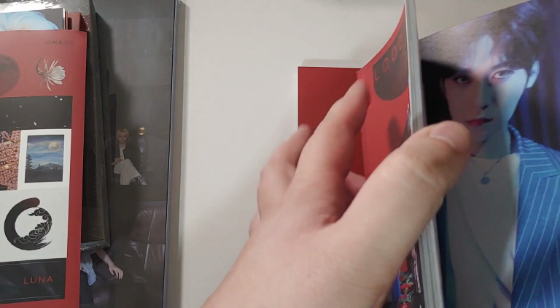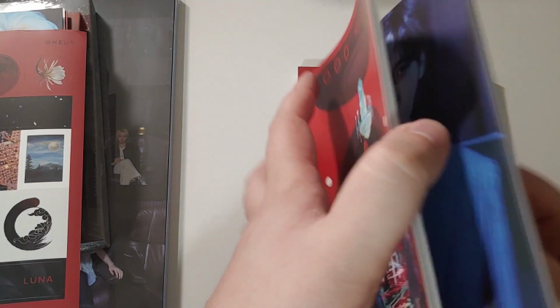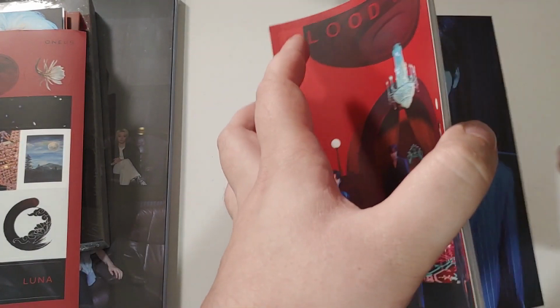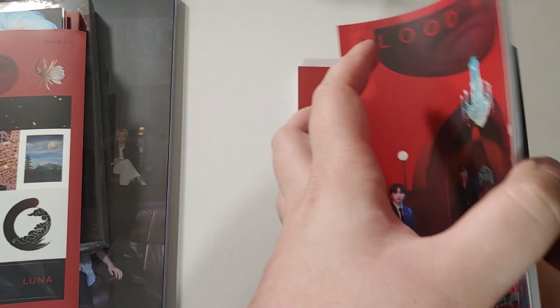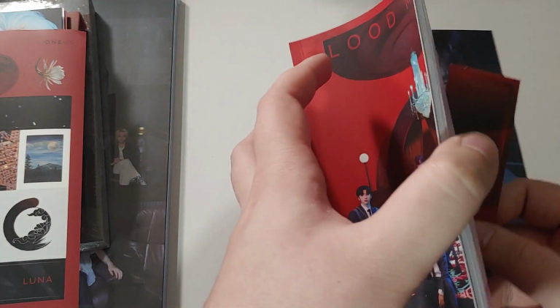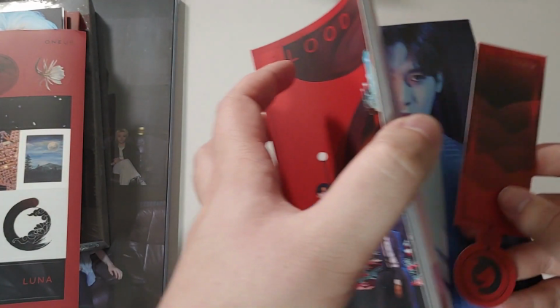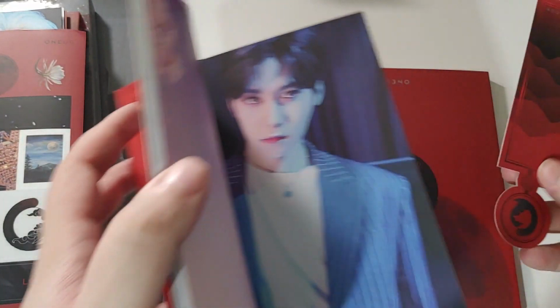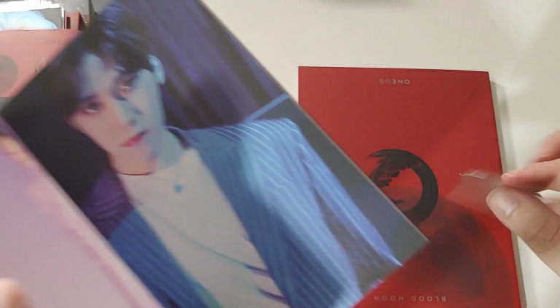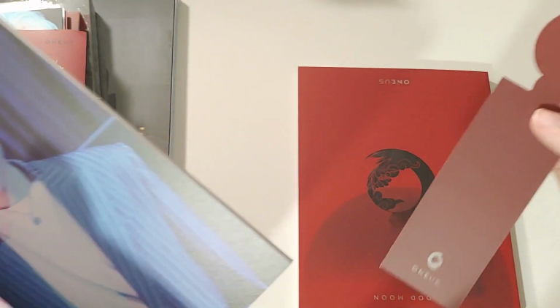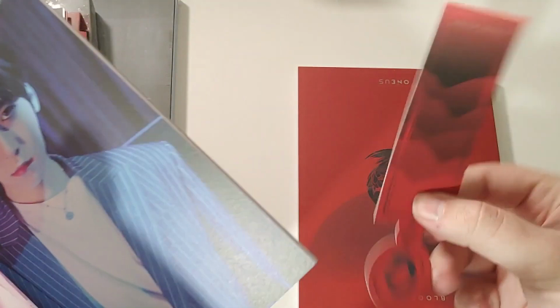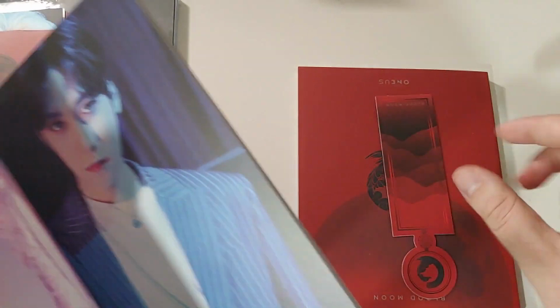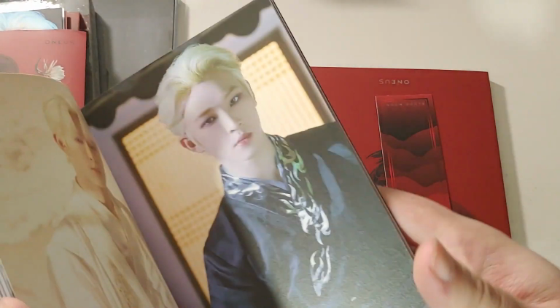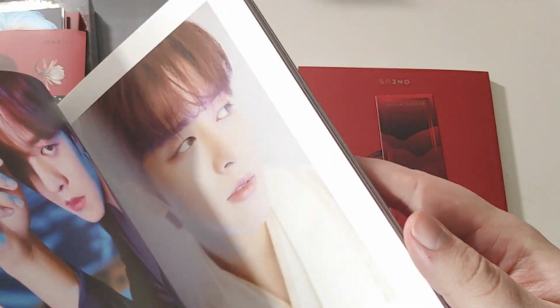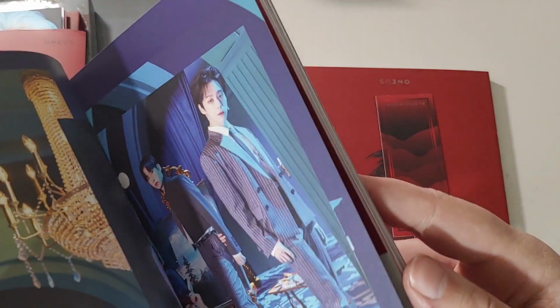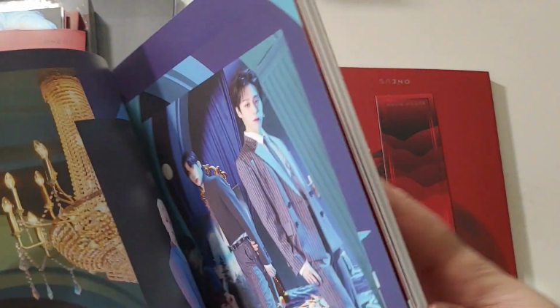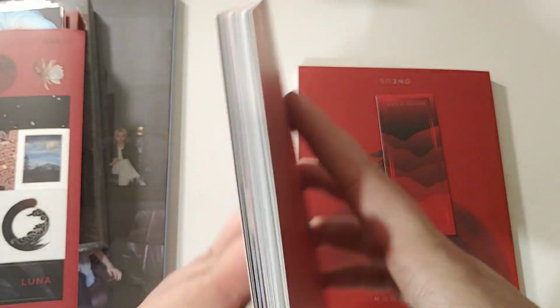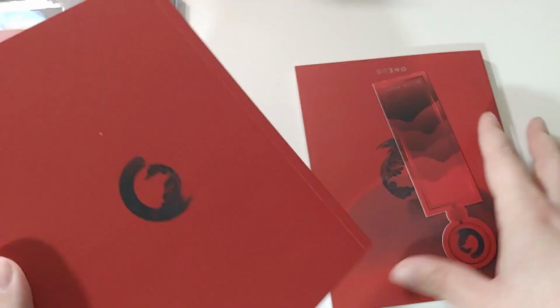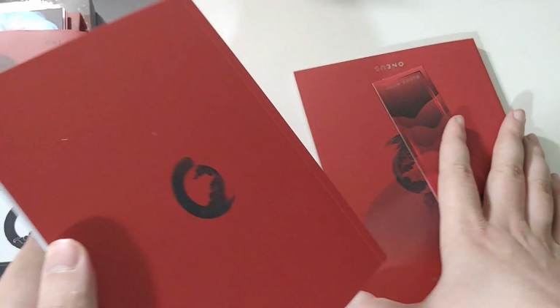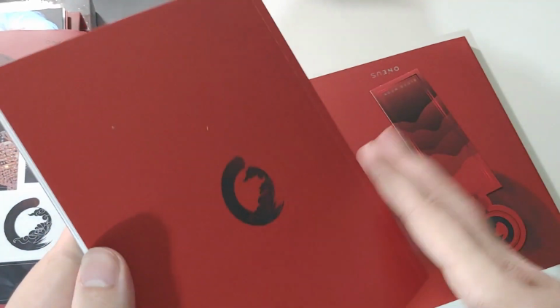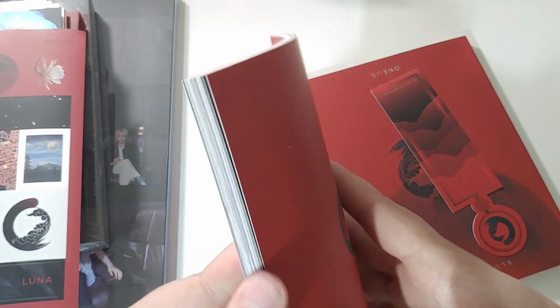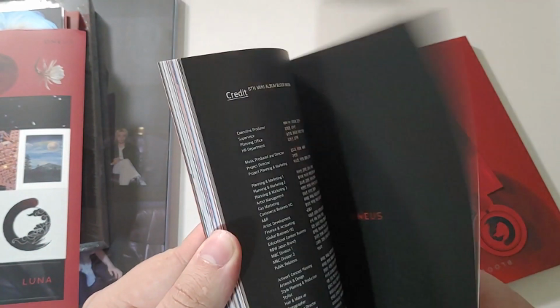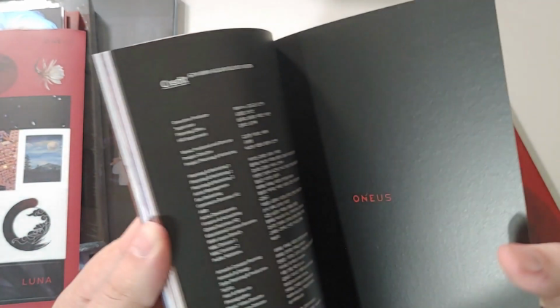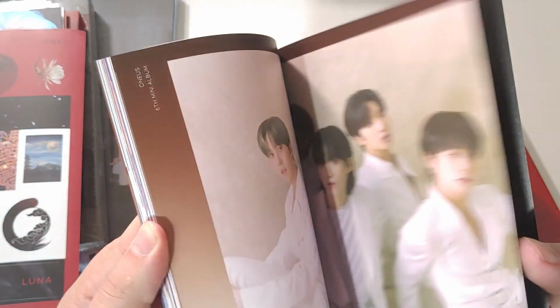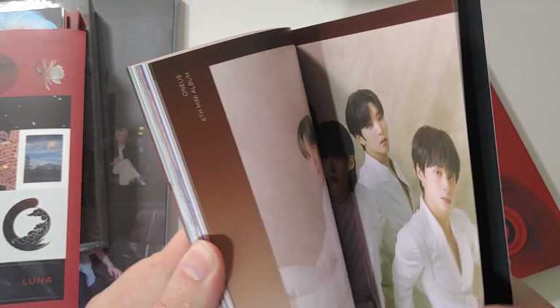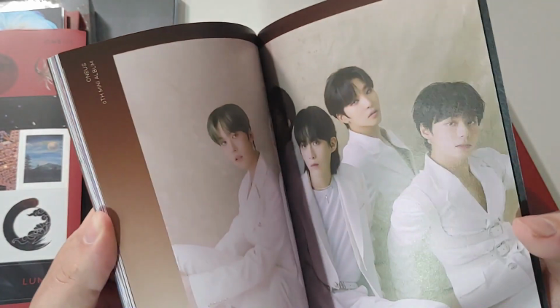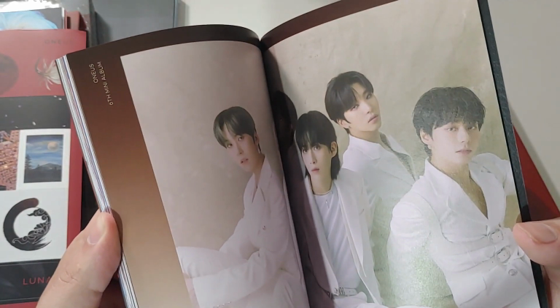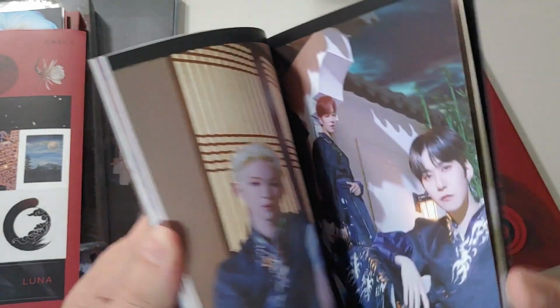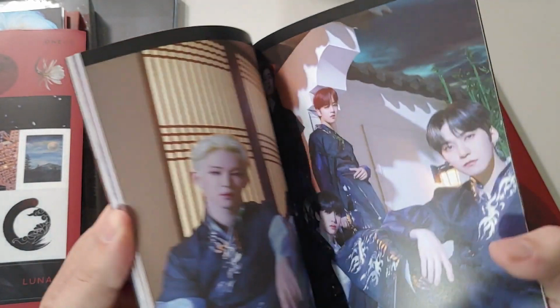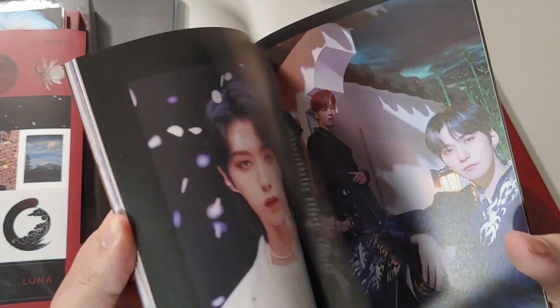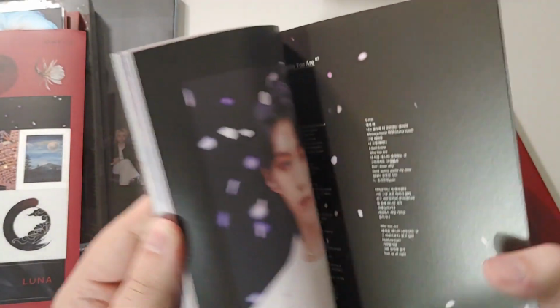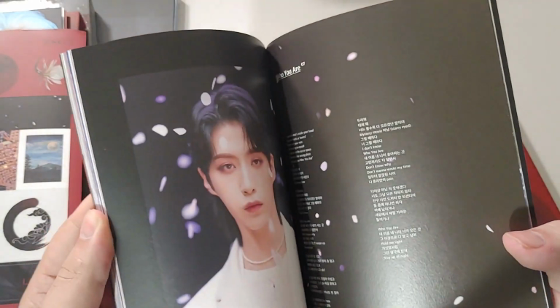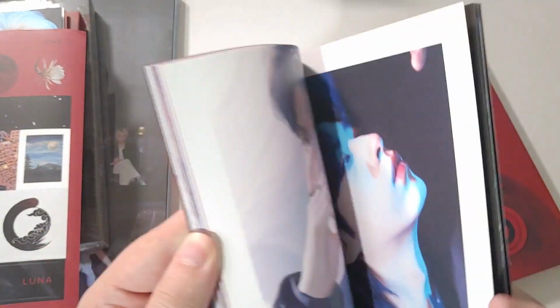Small bookmark — nothing else in here. And it's not the full photo book, it's a small photo book. Let's go through this quick.